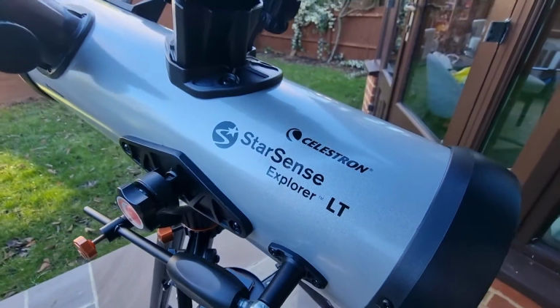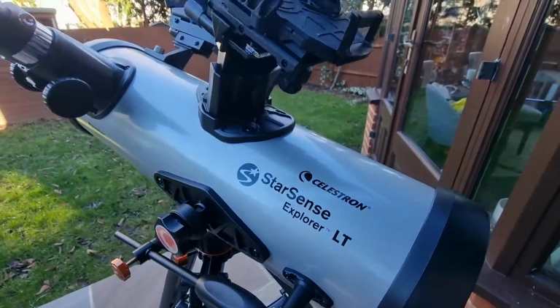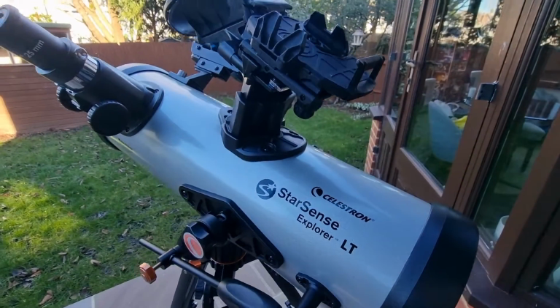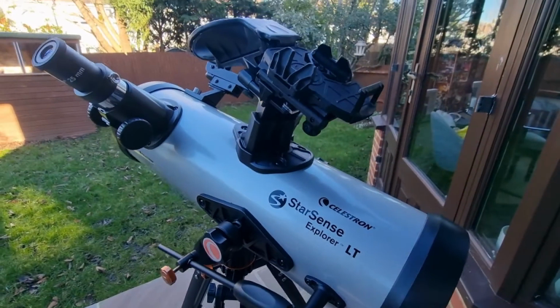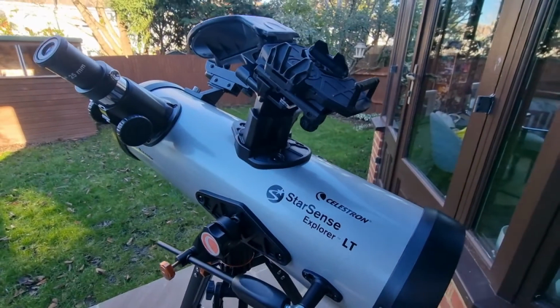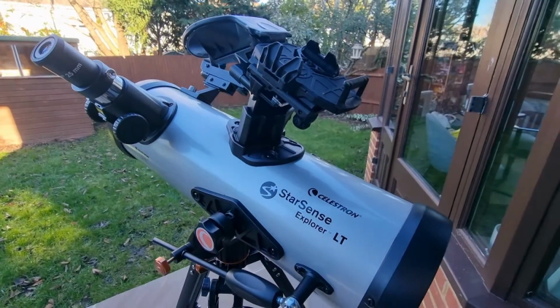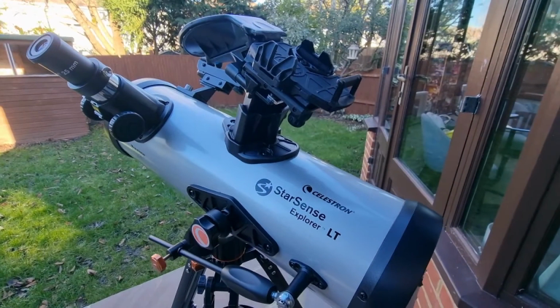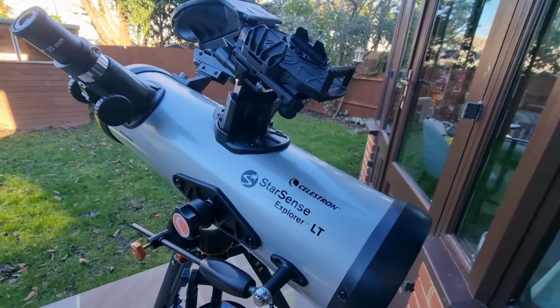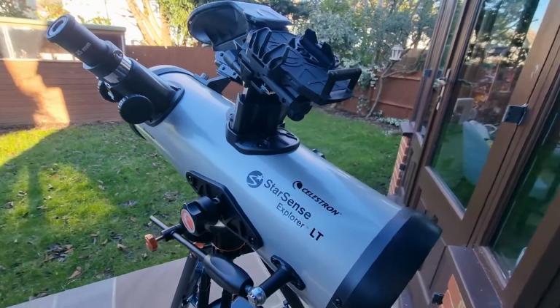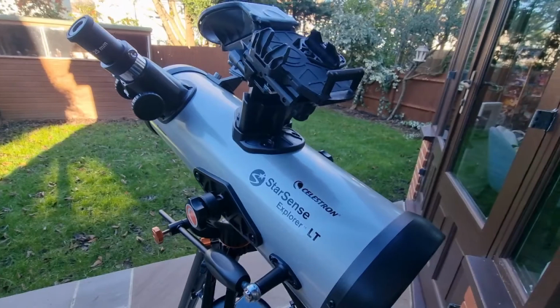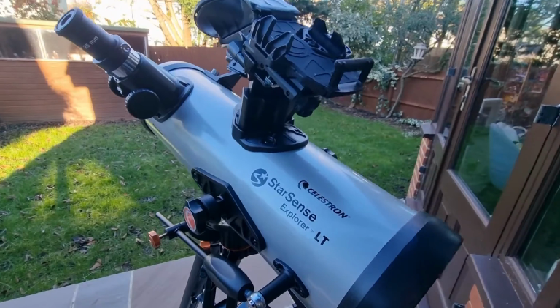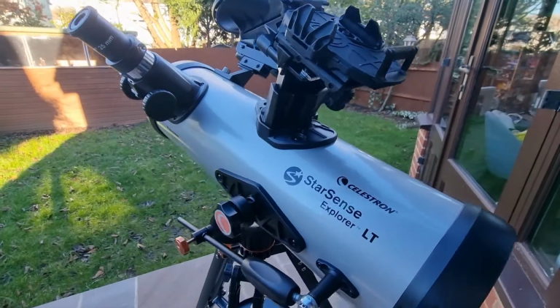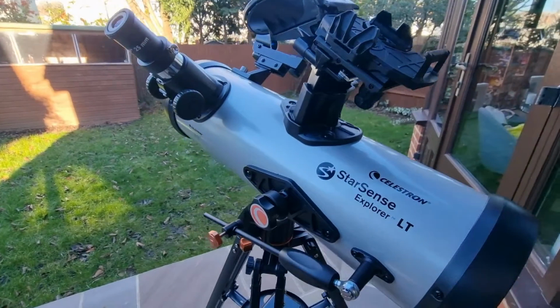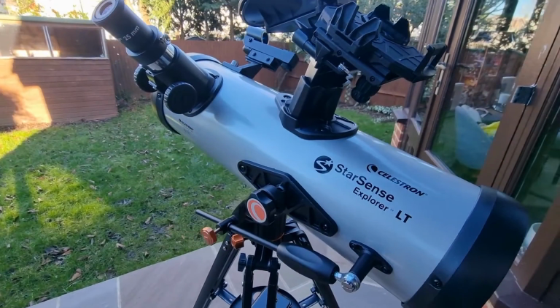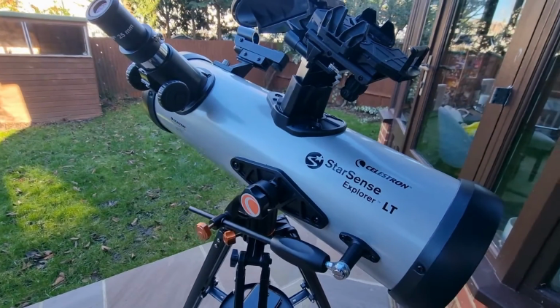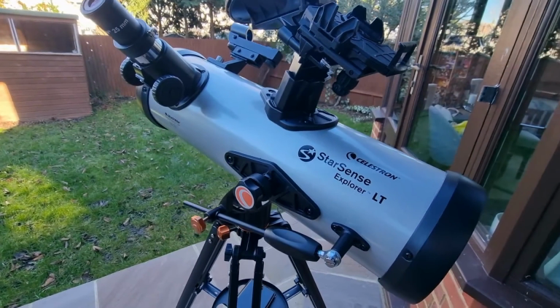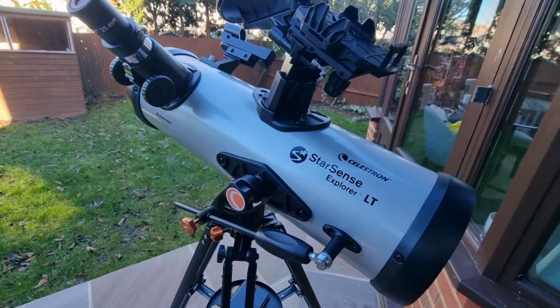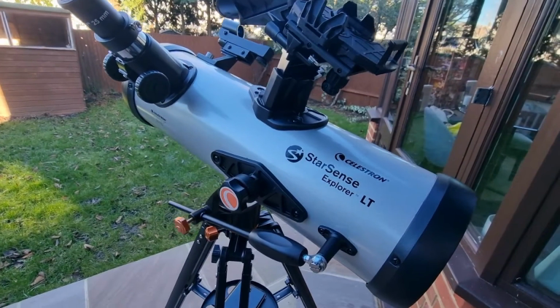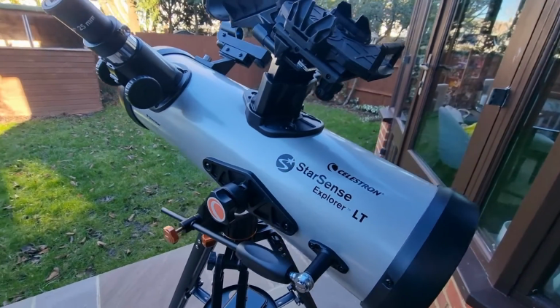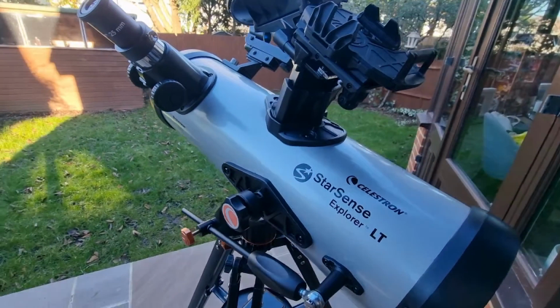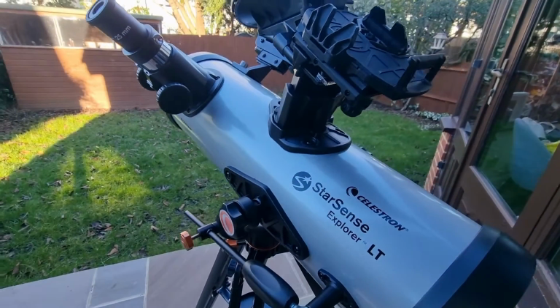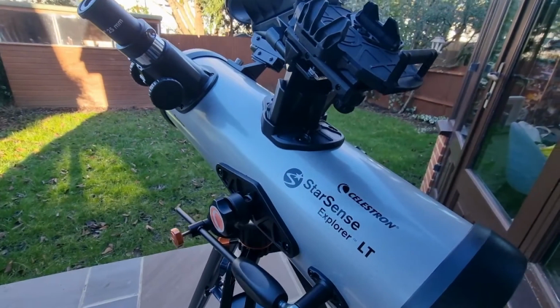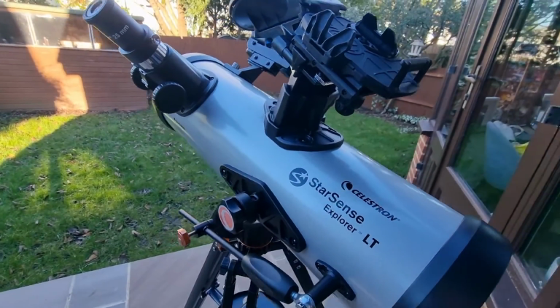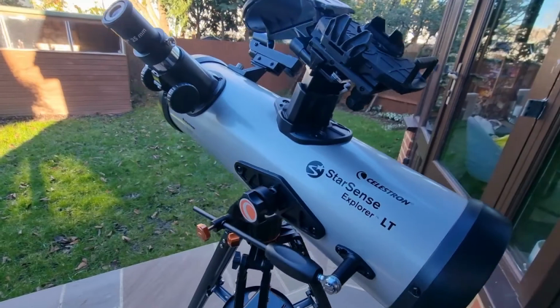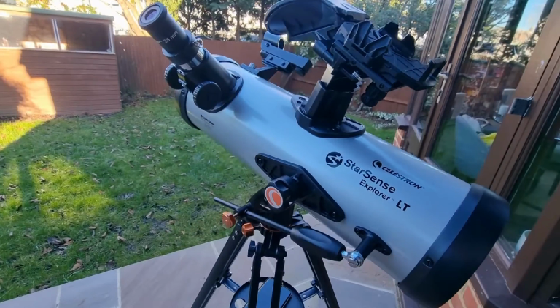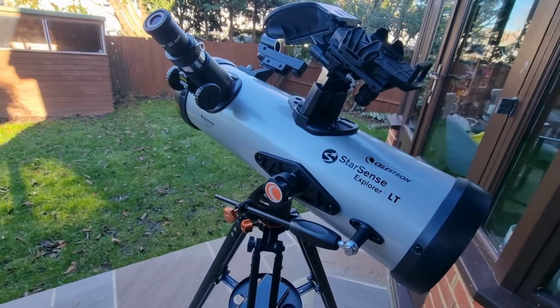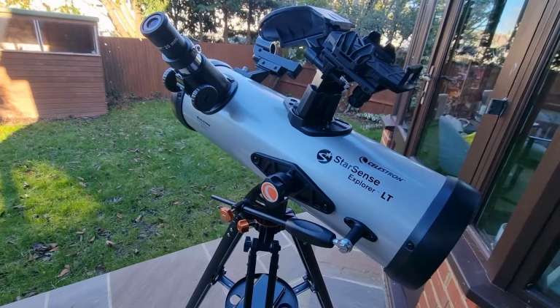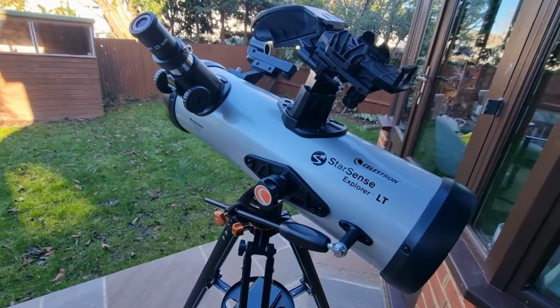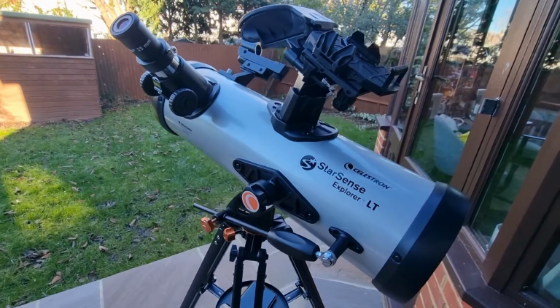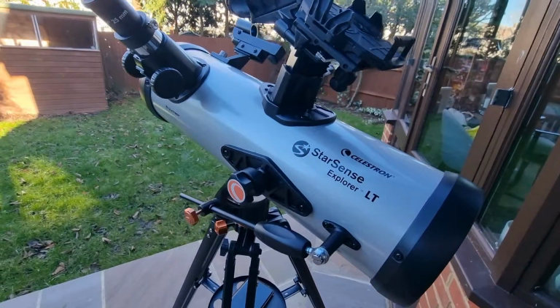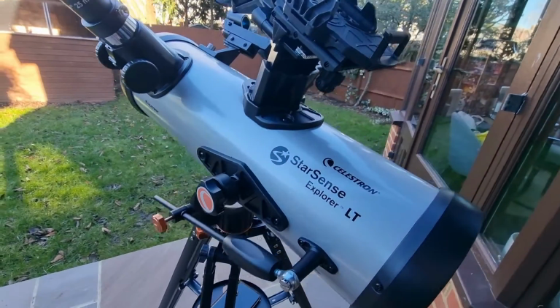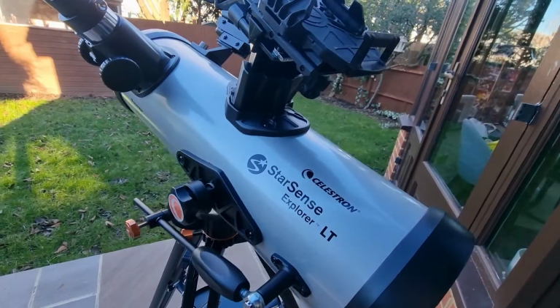114LT Telescope Review. Today I am going to be sharing my personal experience with this increasingly popular and highly regarded telescope. Ultimately I want to help you find out if it is right for you.